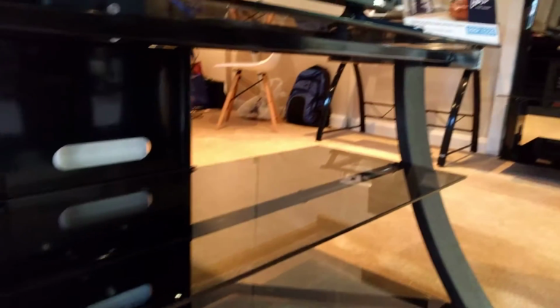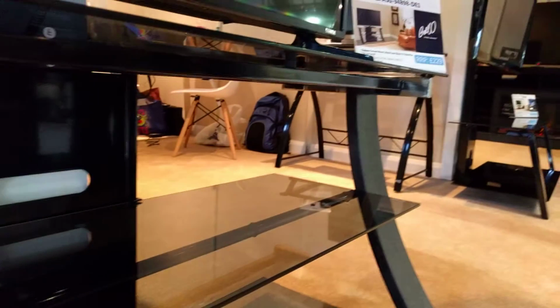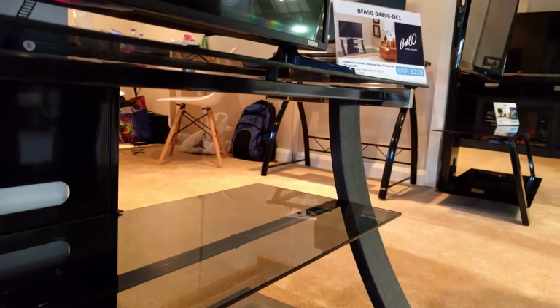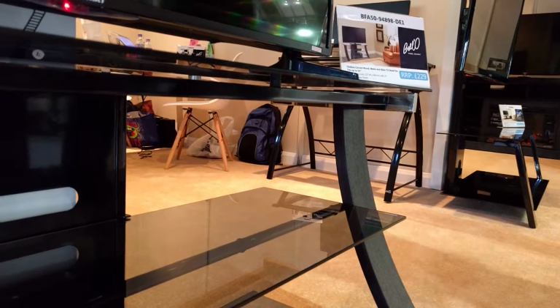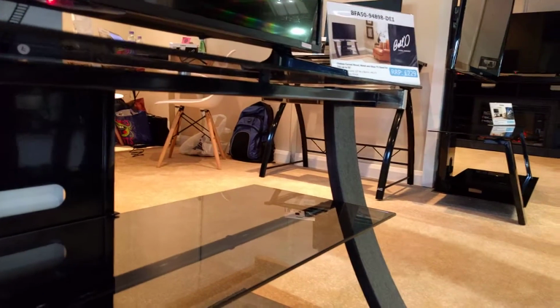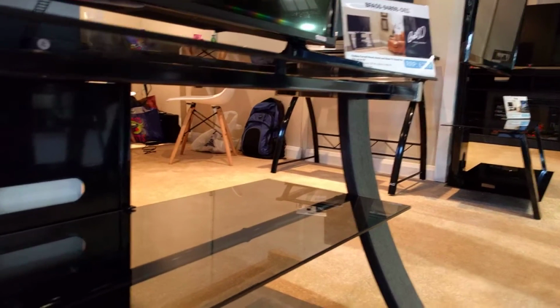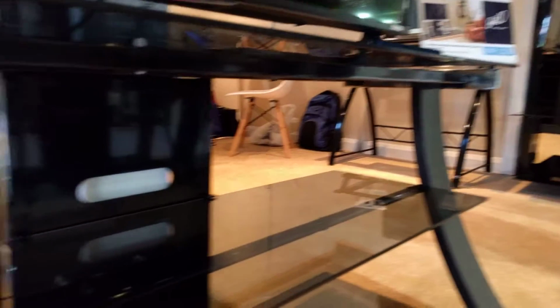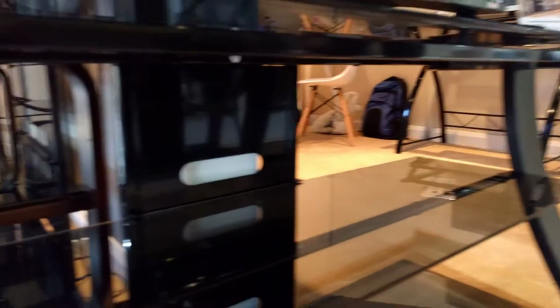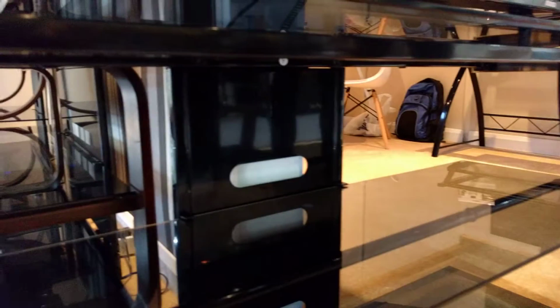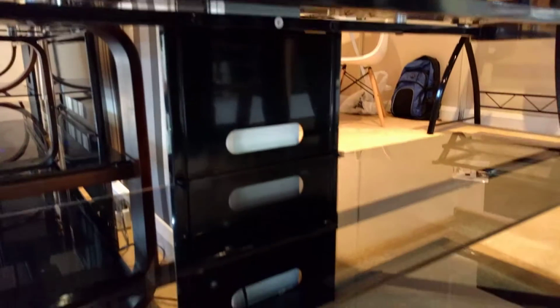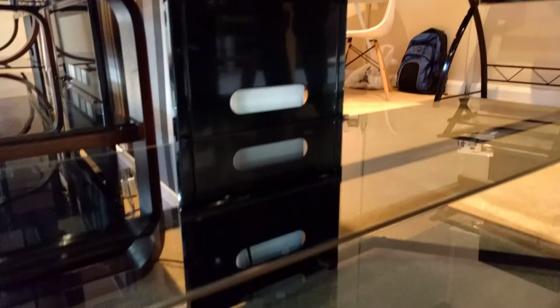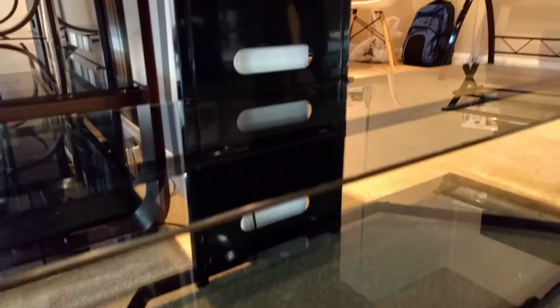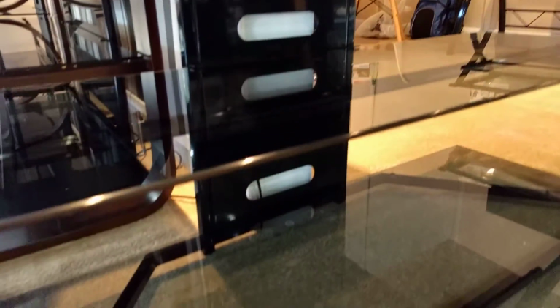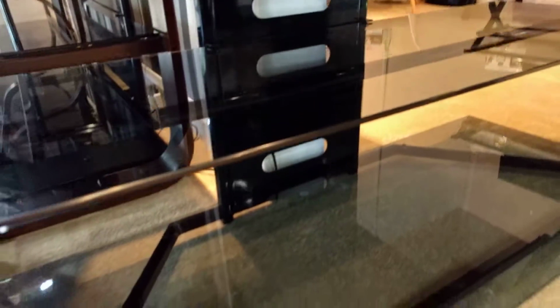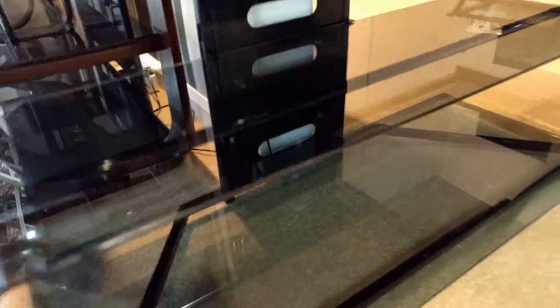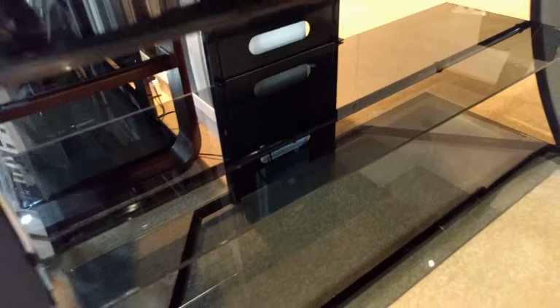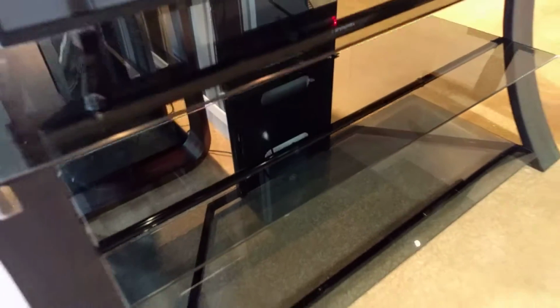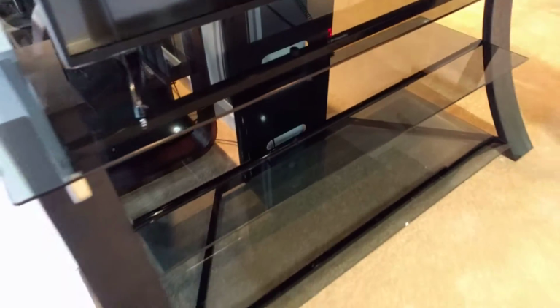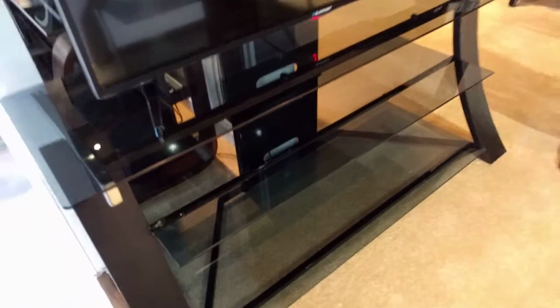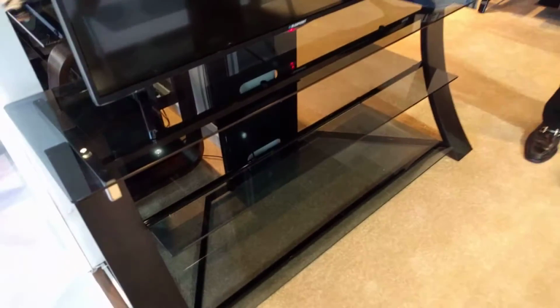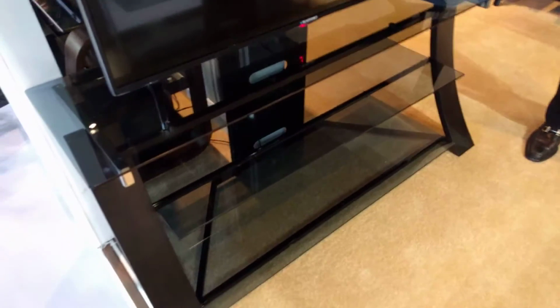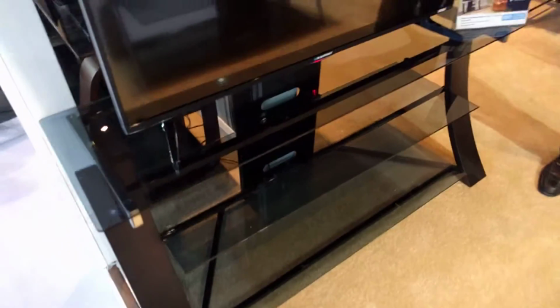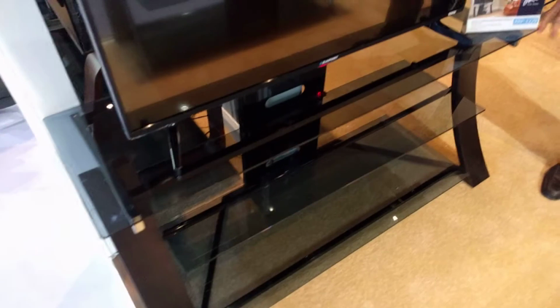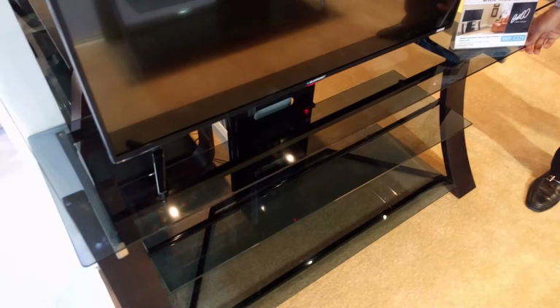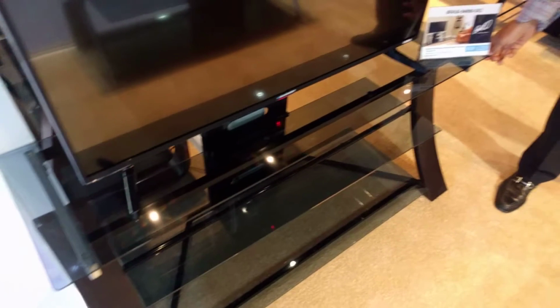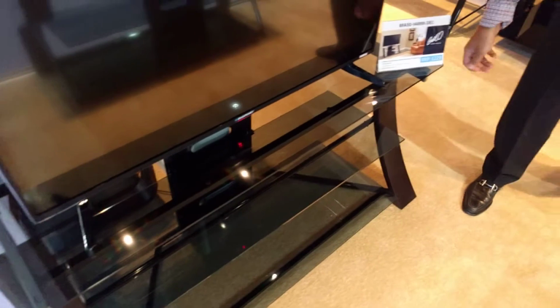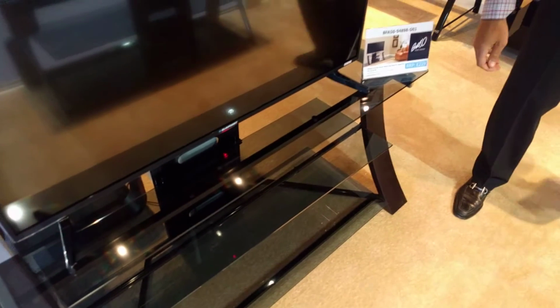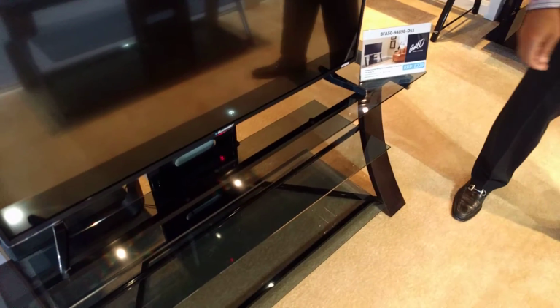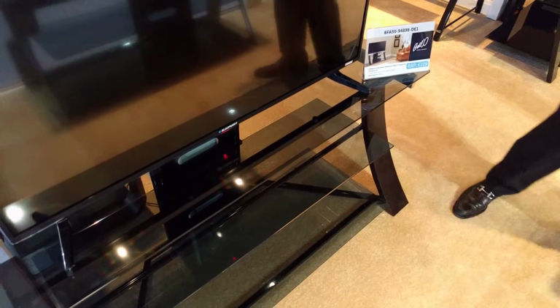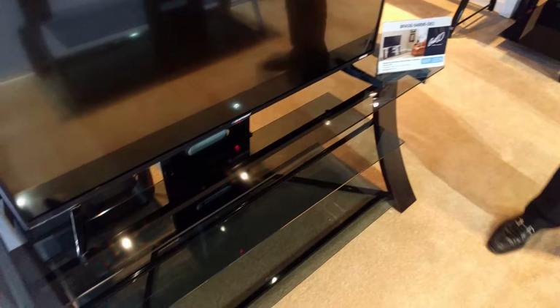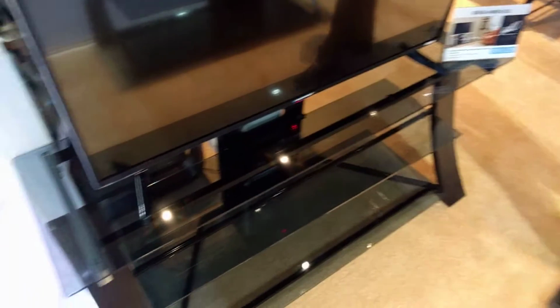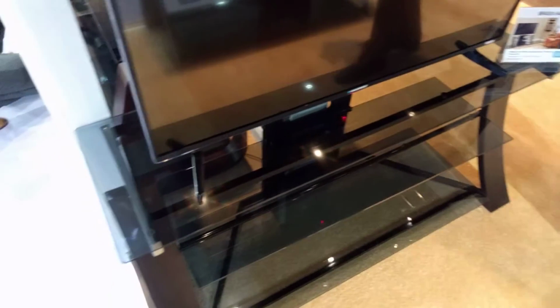It has fantastic cable management and tinted tempered safety glass shelves. The top shelf is attached to the frame so it cannot be knocked off by a child or an animal.